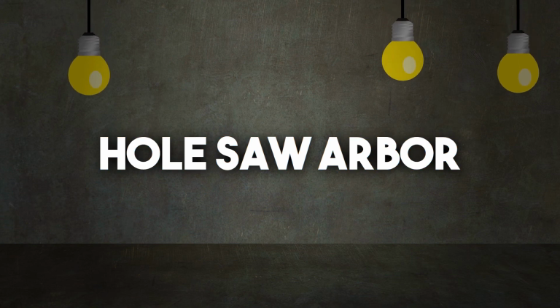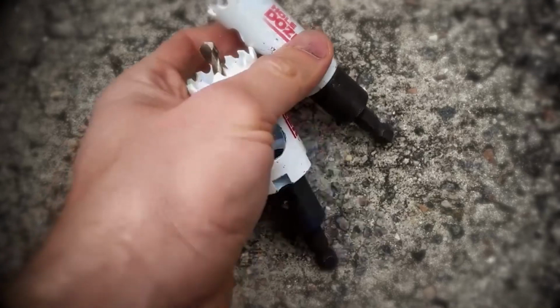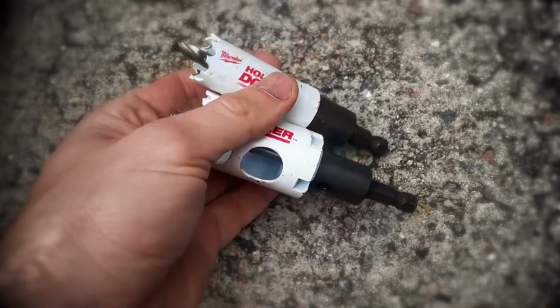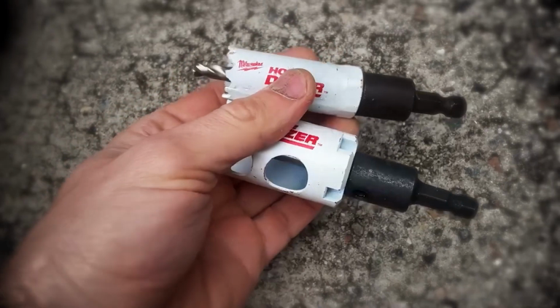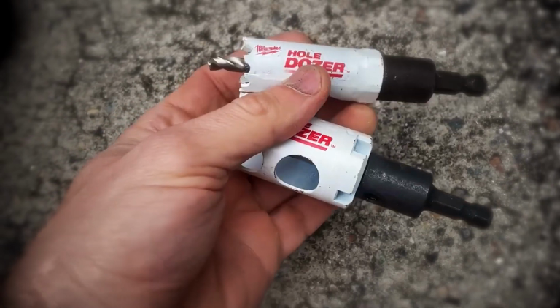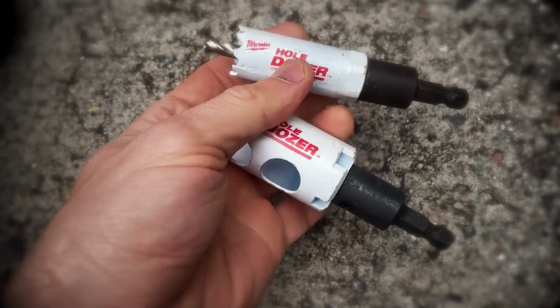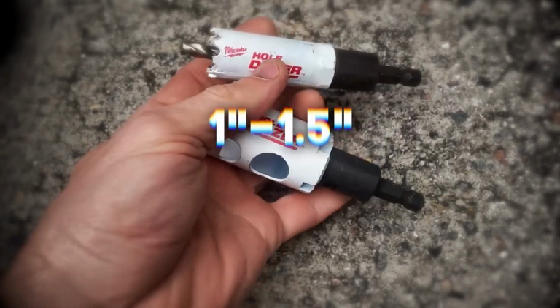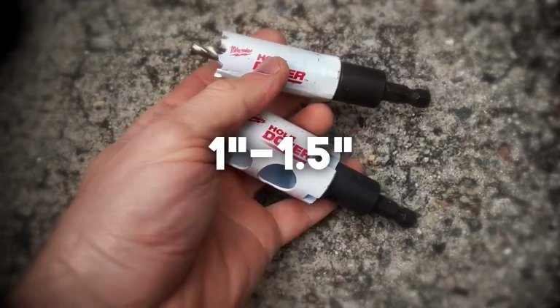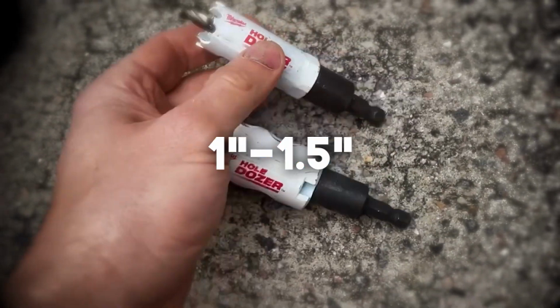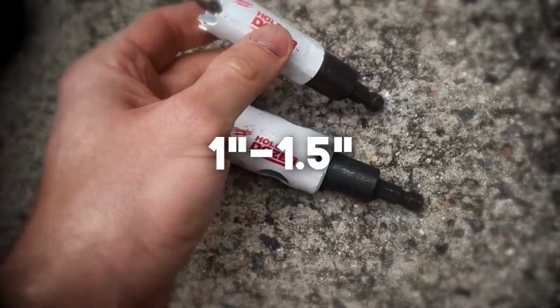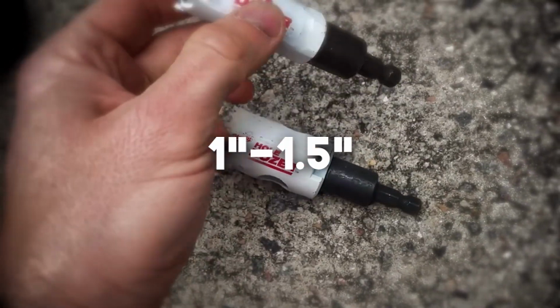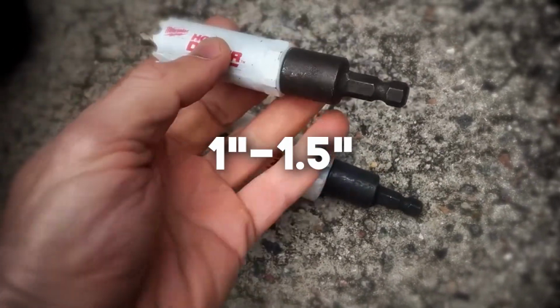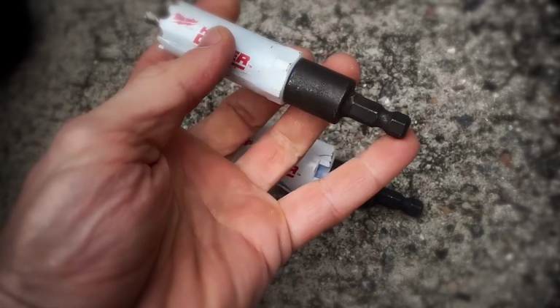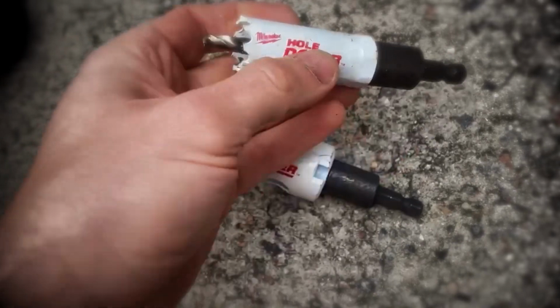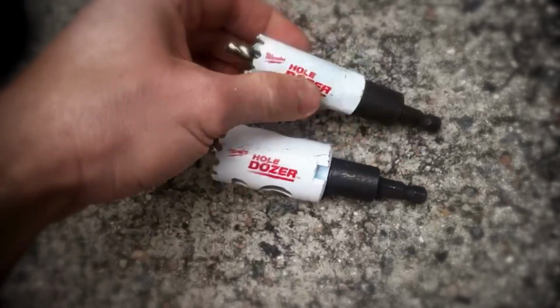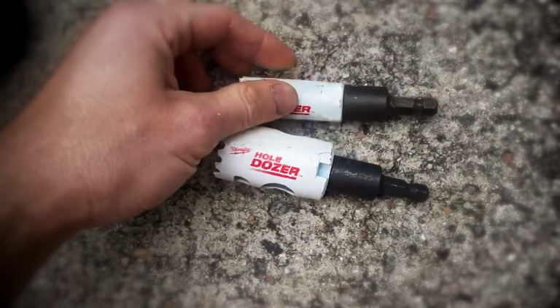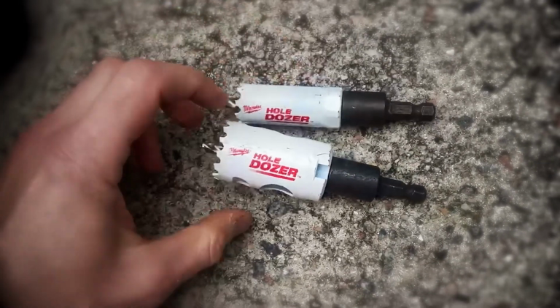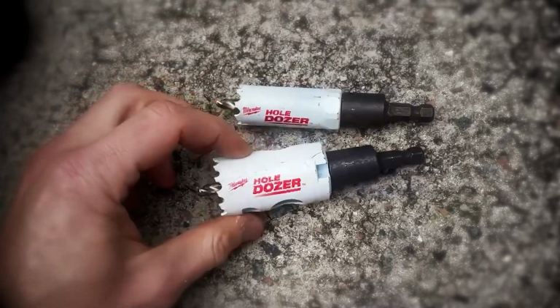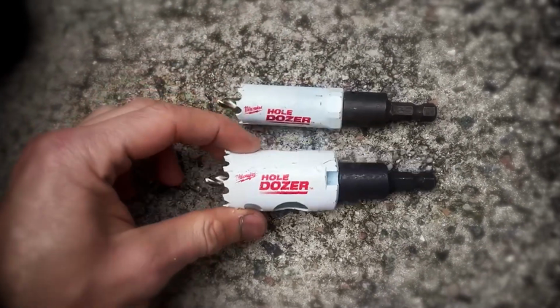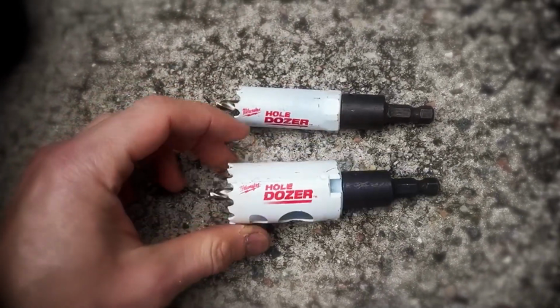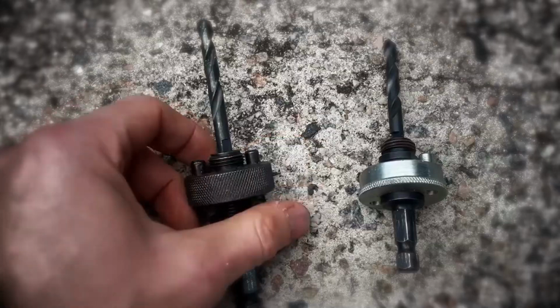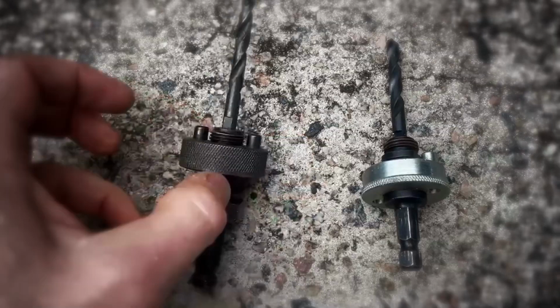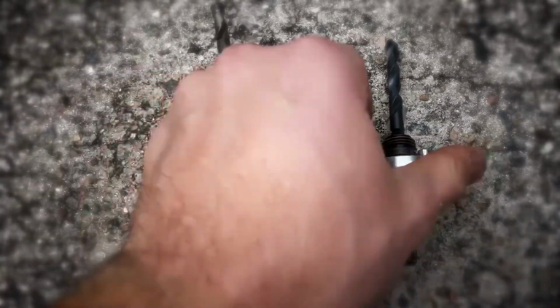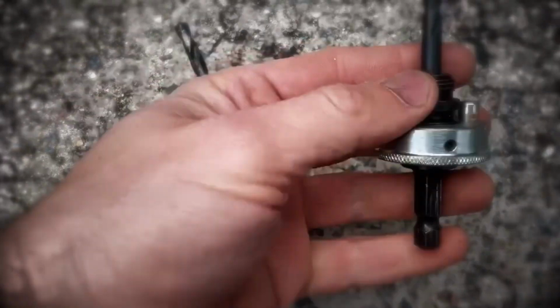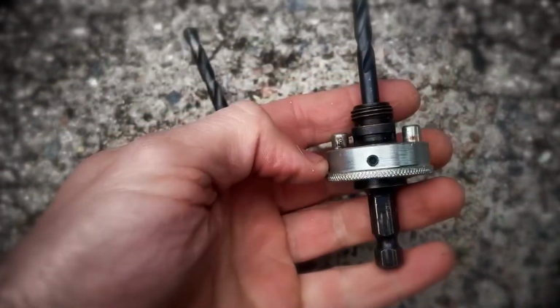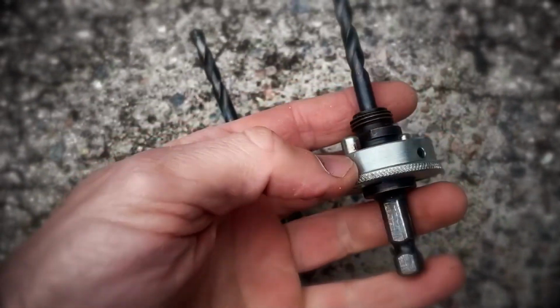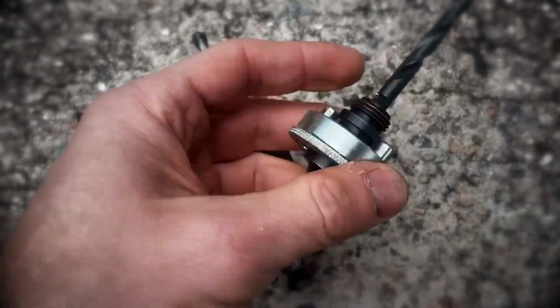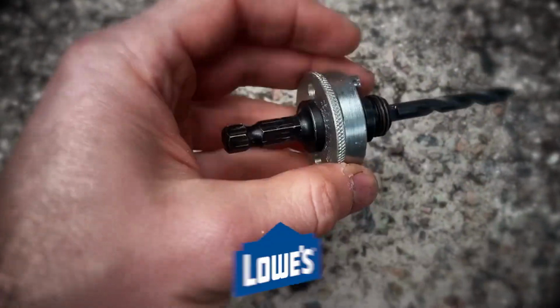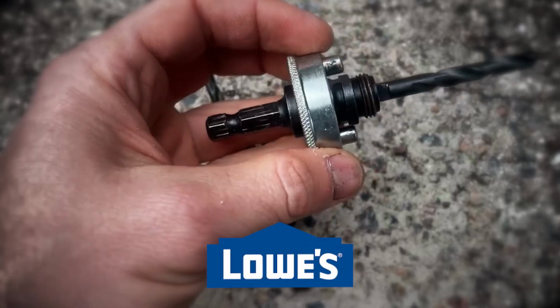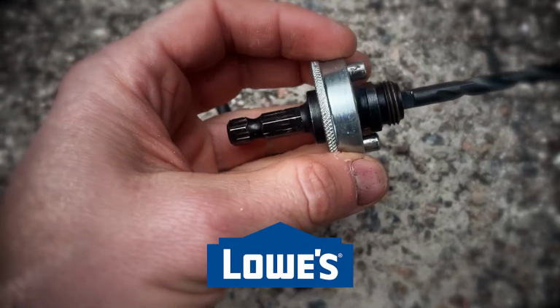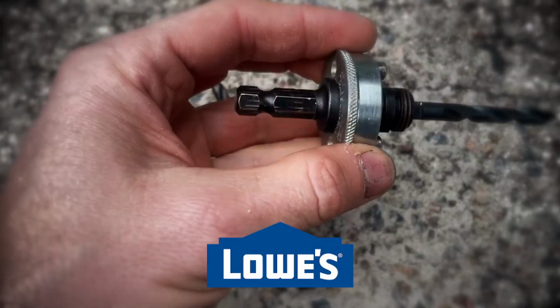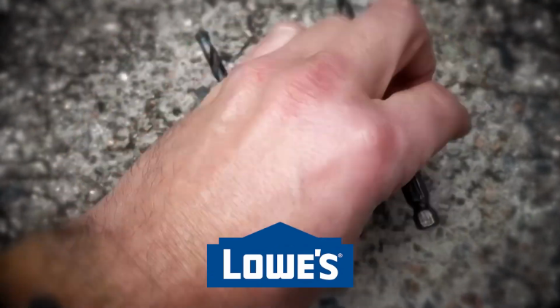If it's a small size of hole saw, like one inch or one and a half inch, they already come as an entire unit with a built-in arbor. I'm showing two types of arbors in the video.